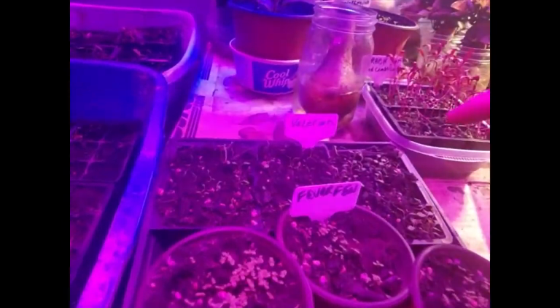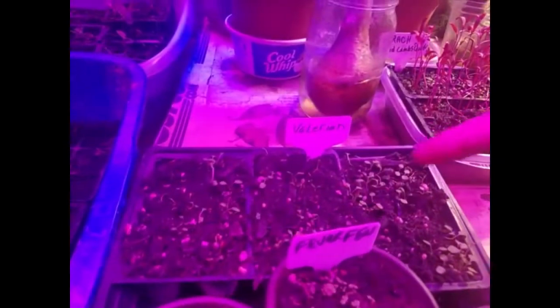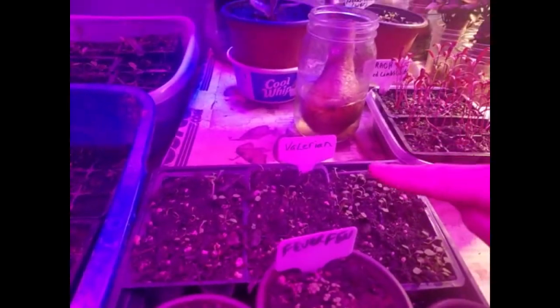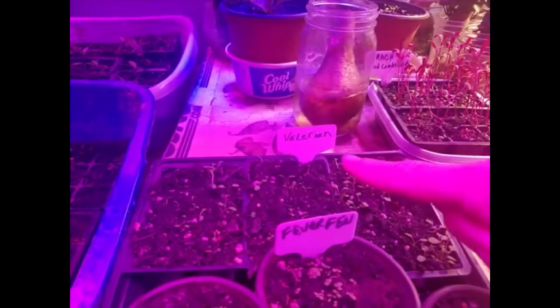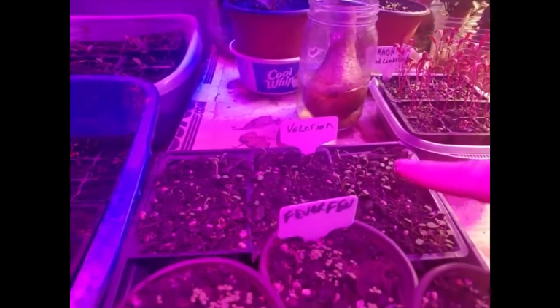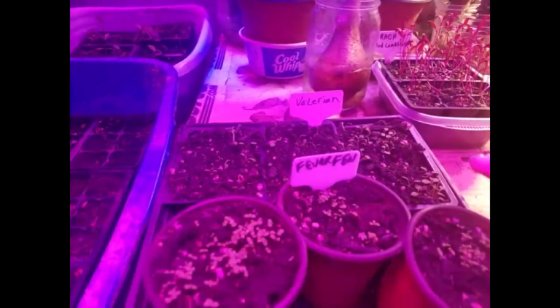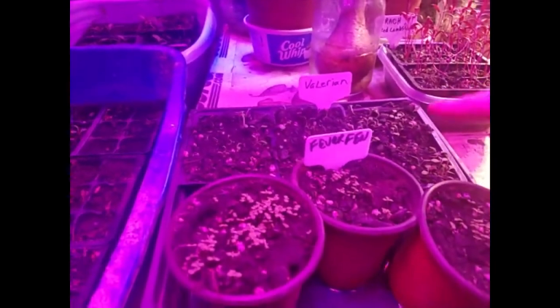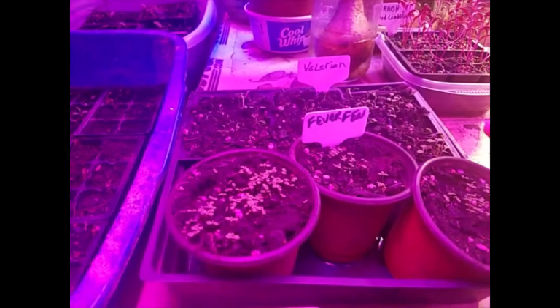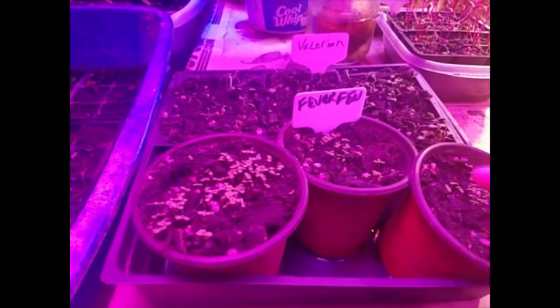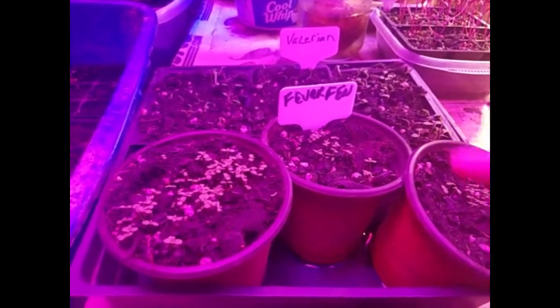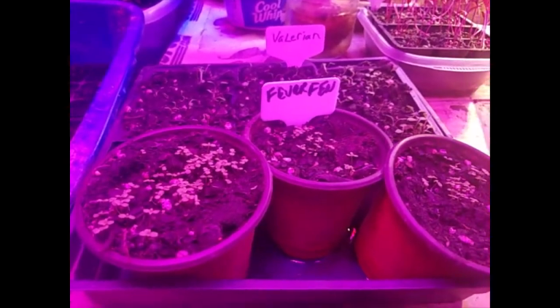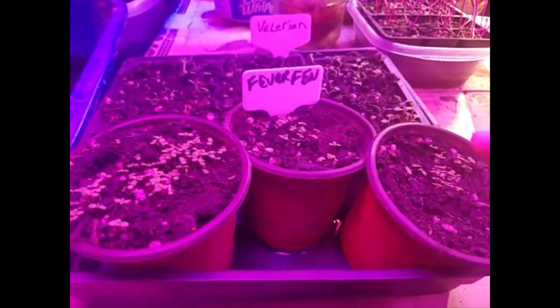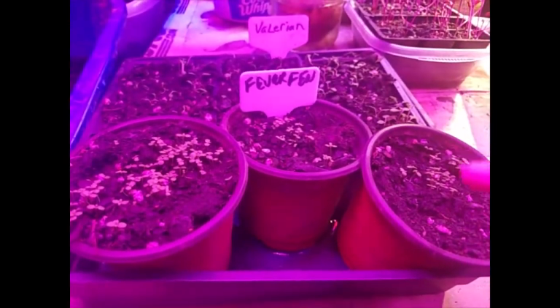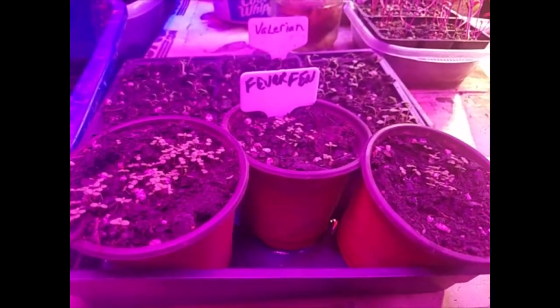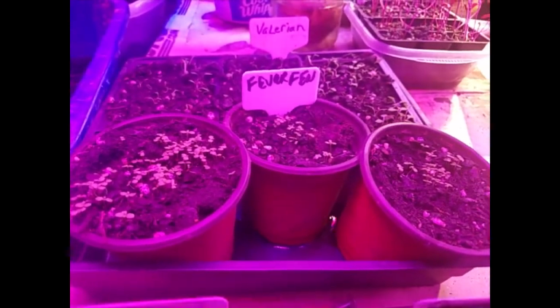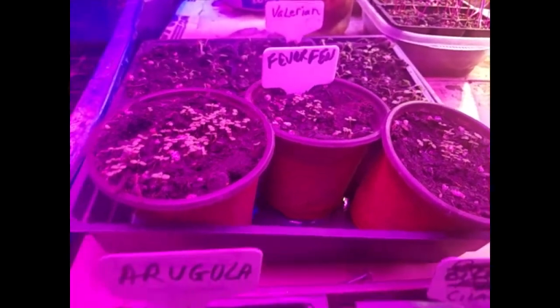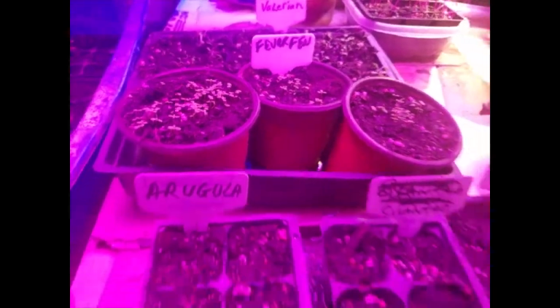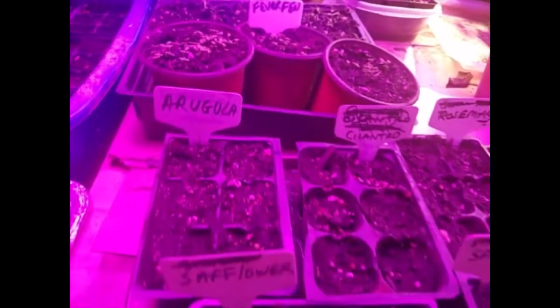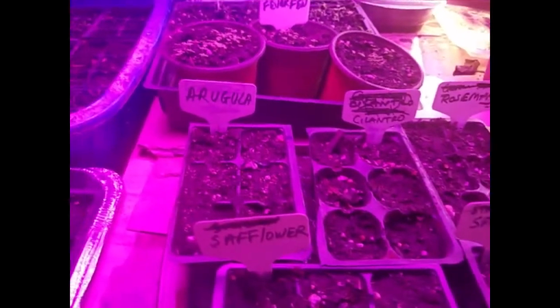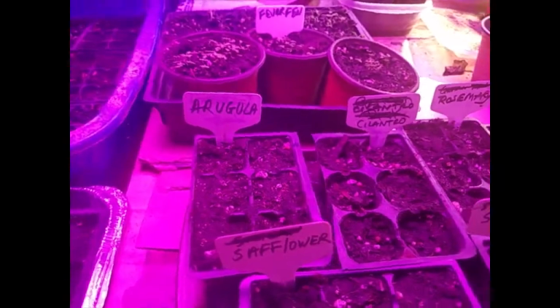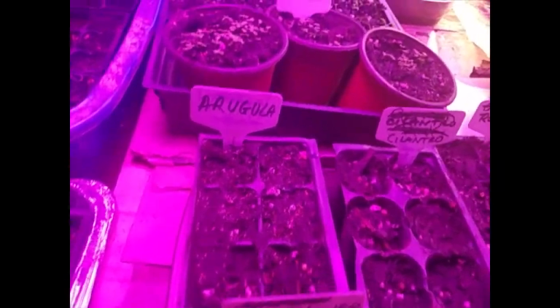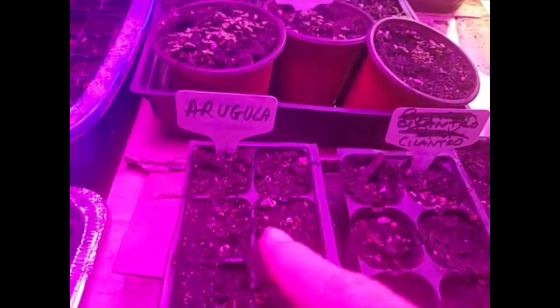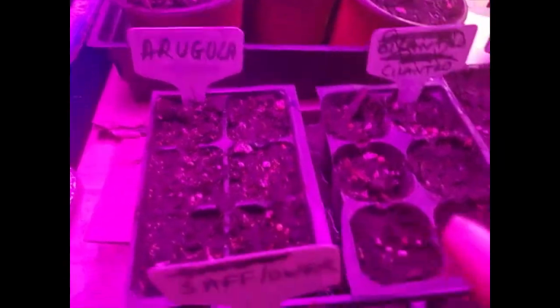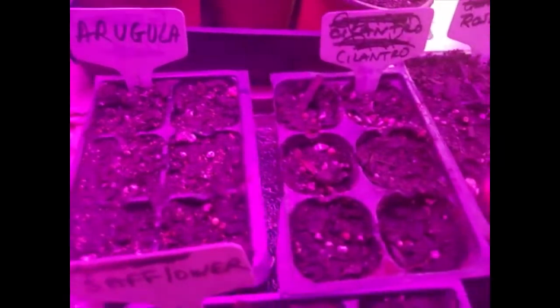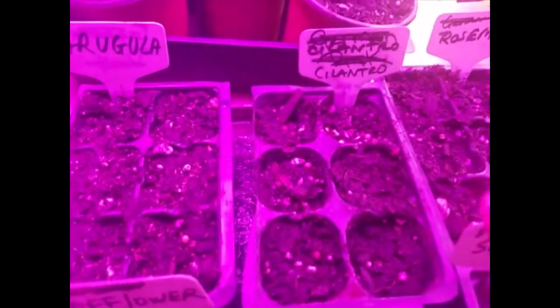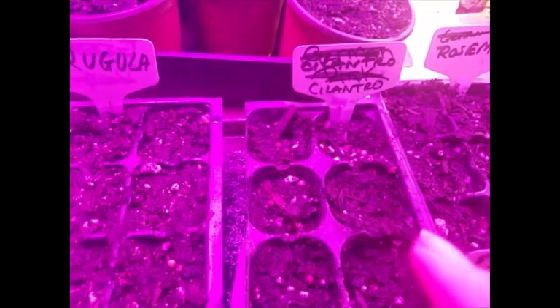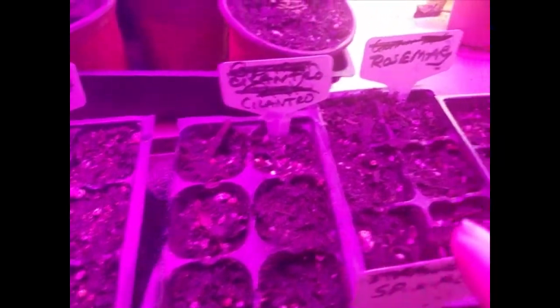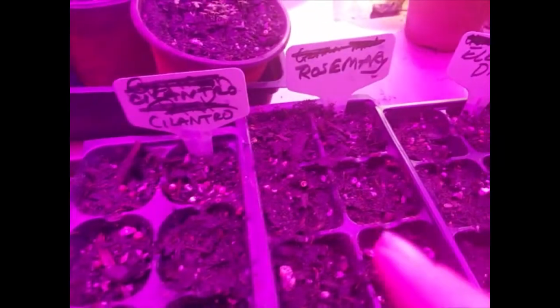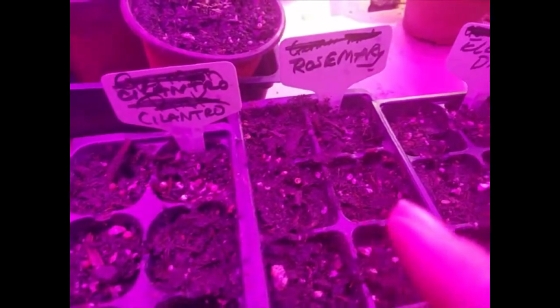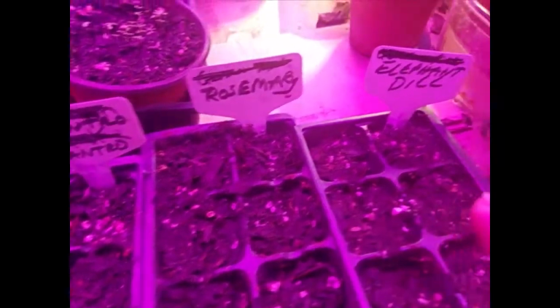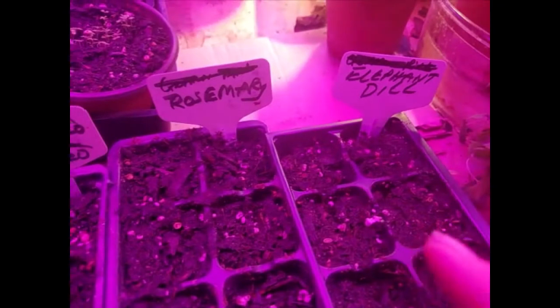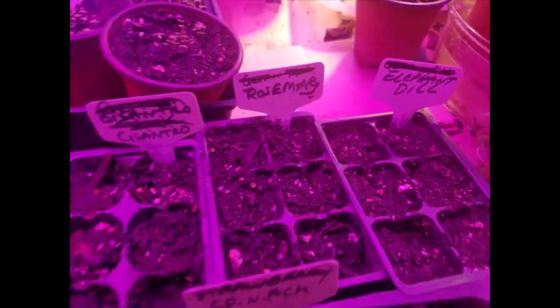Here's some valerian for valerian root — perennial. Feverfew — I'm pretty sure it's a perennial, but it might be just a reseeder. Arugula. Cilantro. Rosemary. Elephant dill.